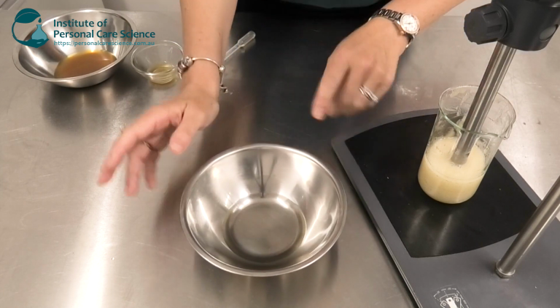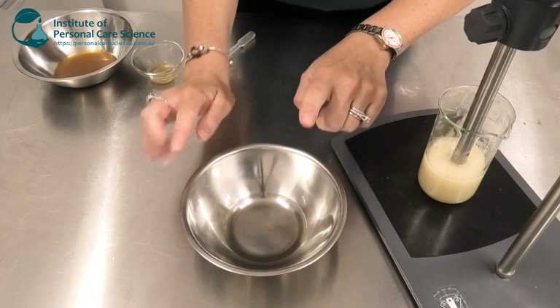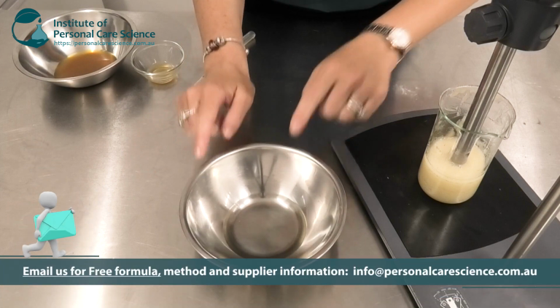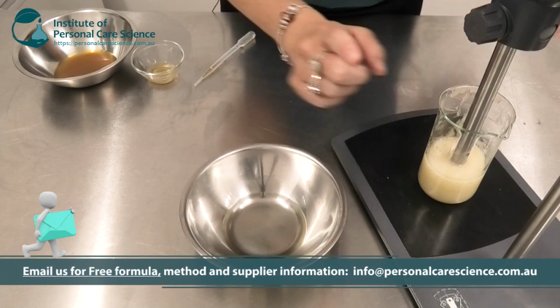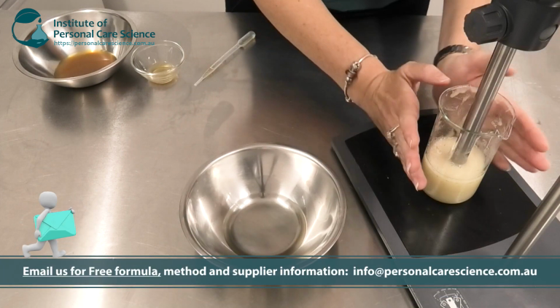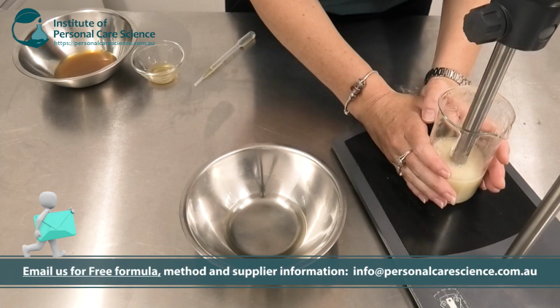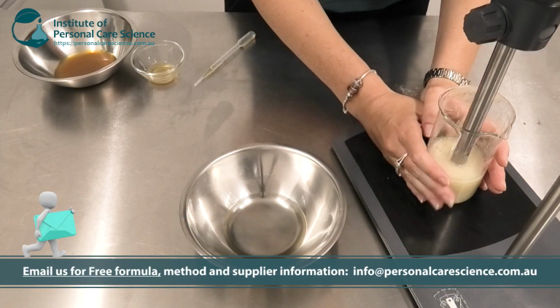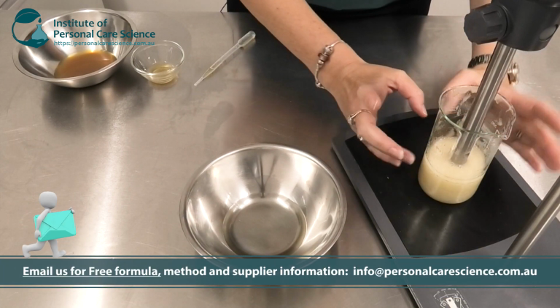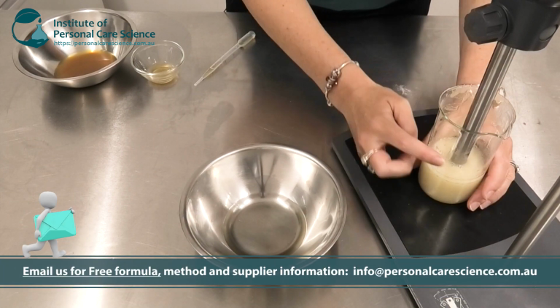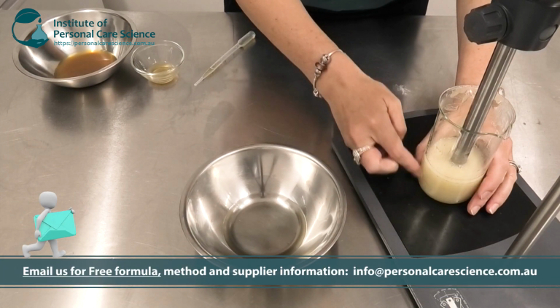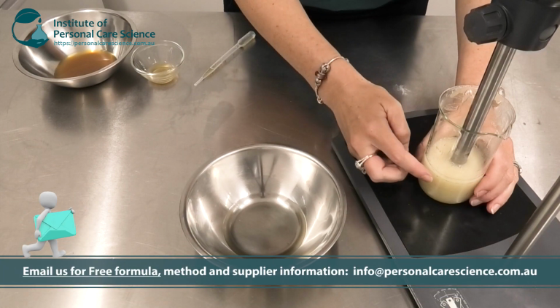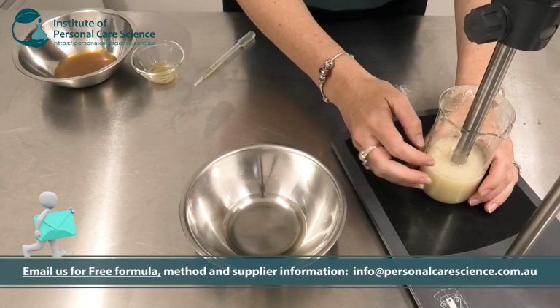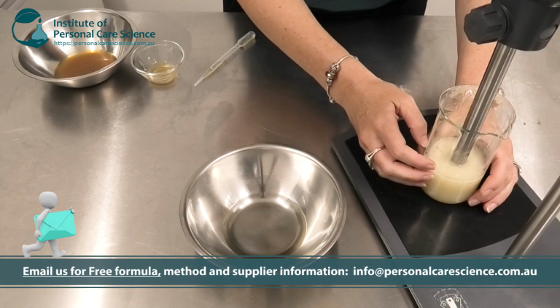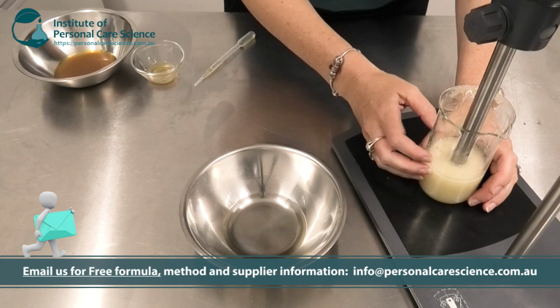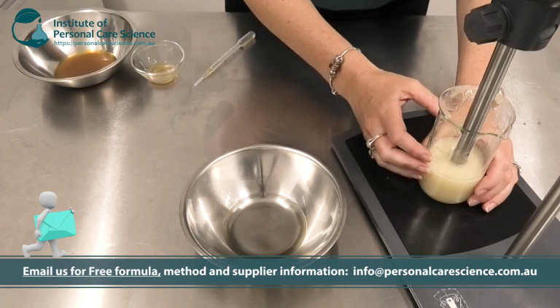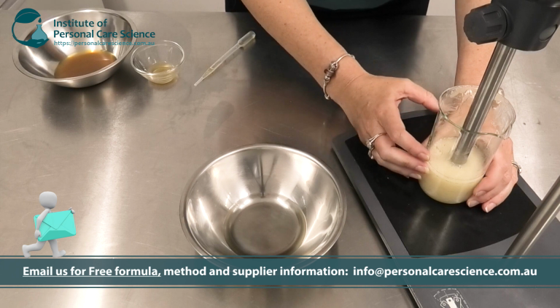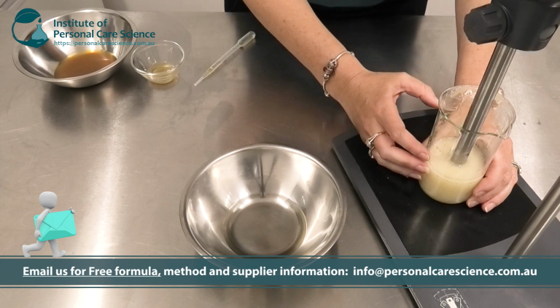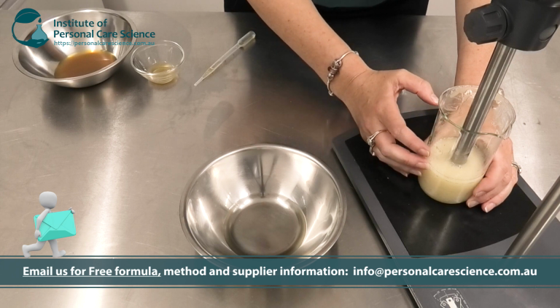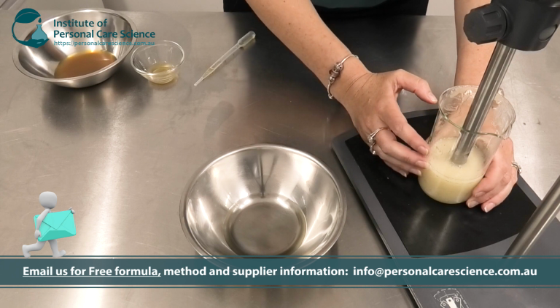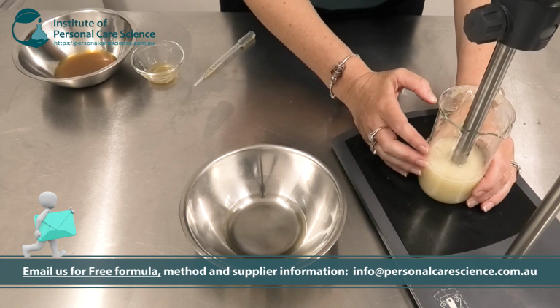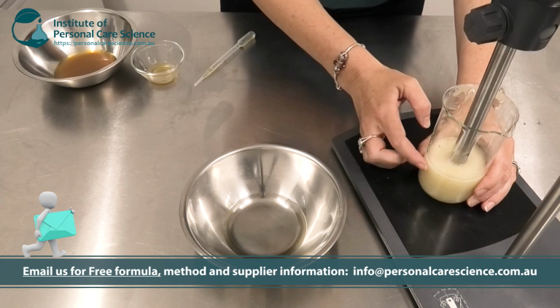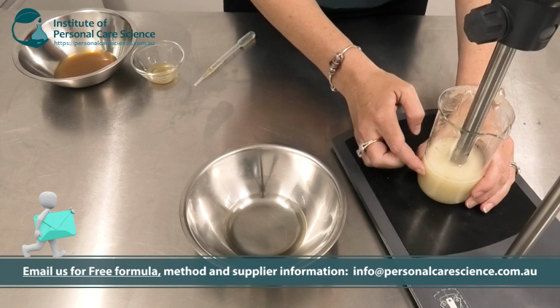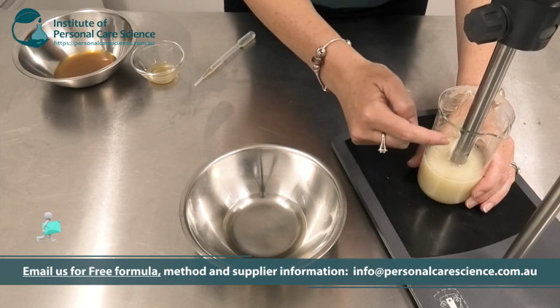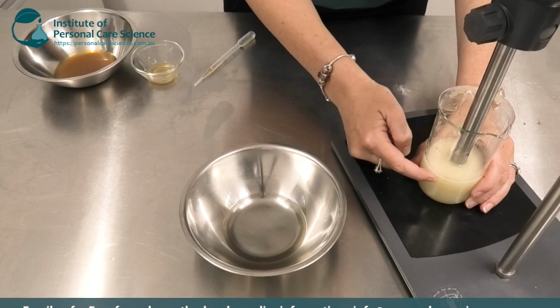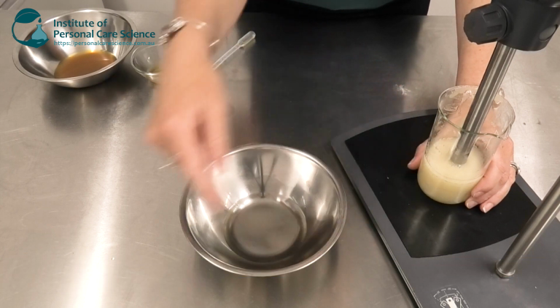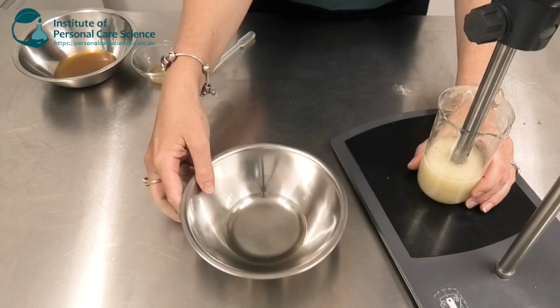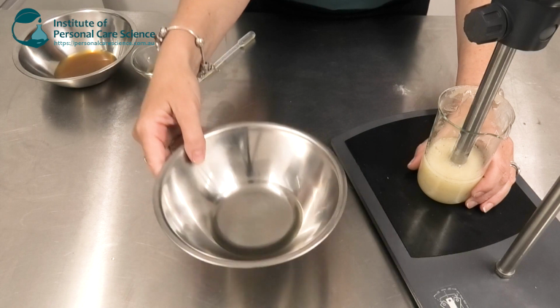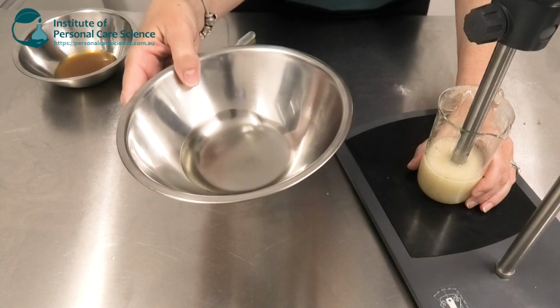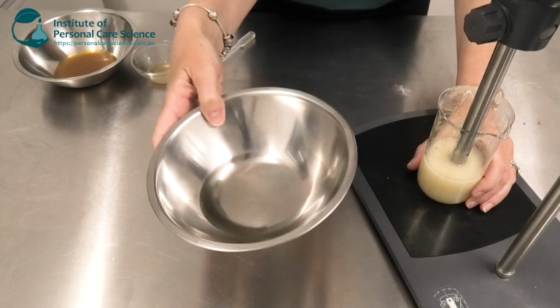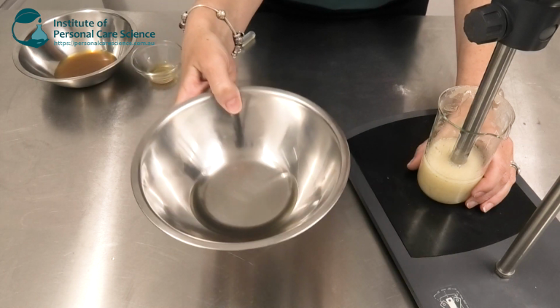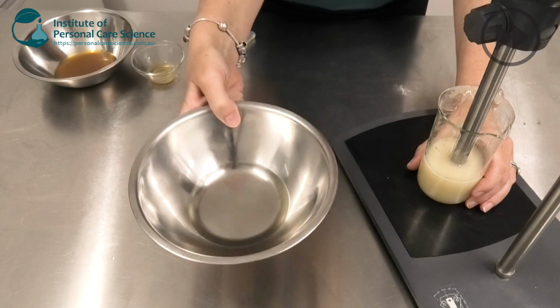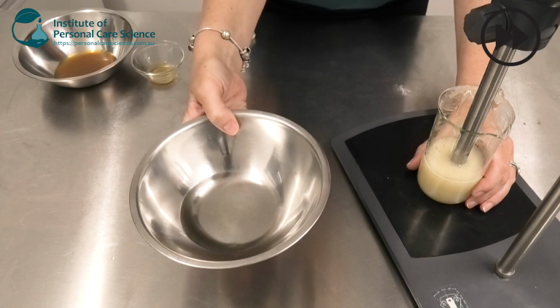So I'm just going to add this to my gel, and you'll see the Eco Gel — it's a combination of lysolecithin, pullulan, sclerotium gum, and xanthan gum — can easily stabilize this 12% lipid phase.